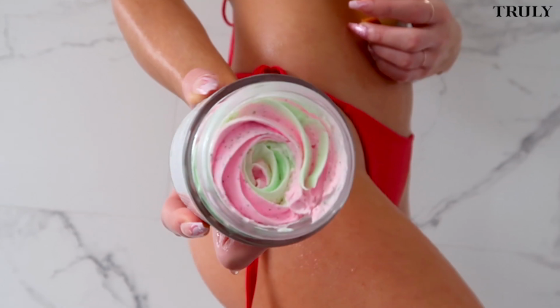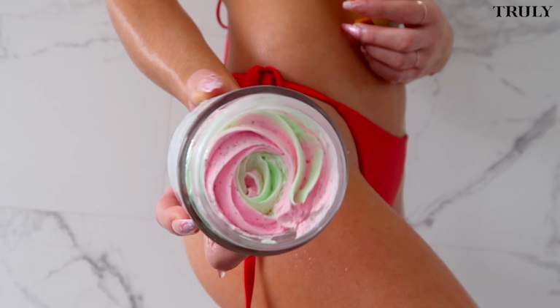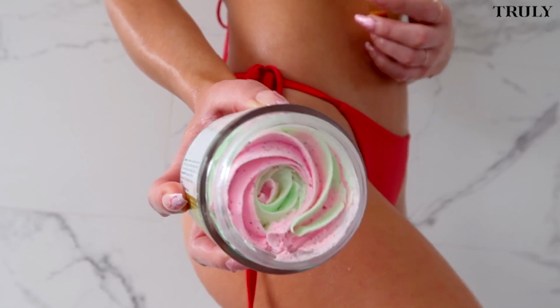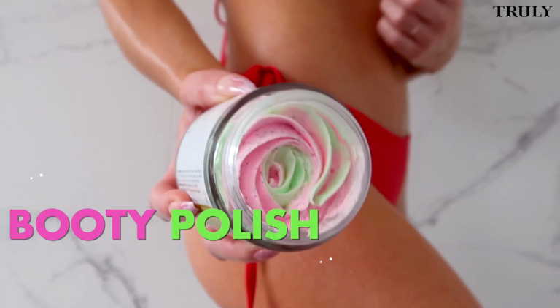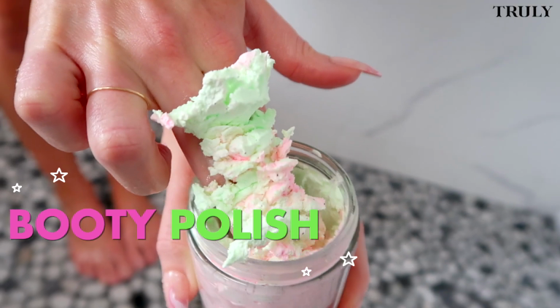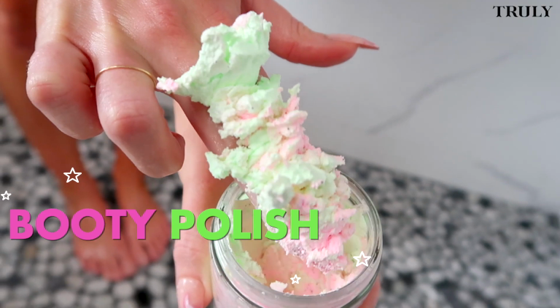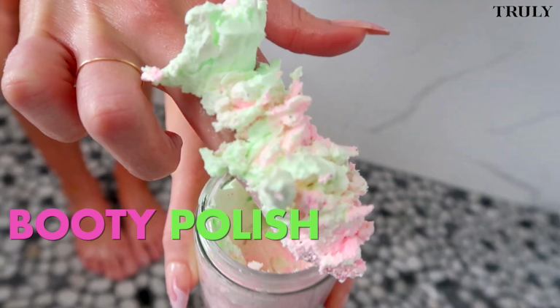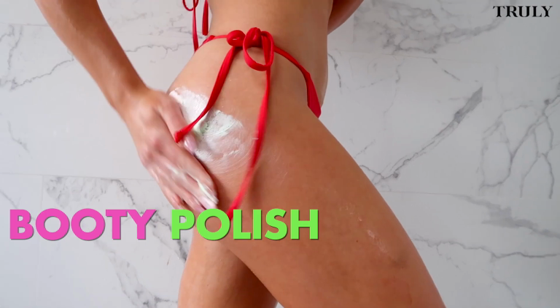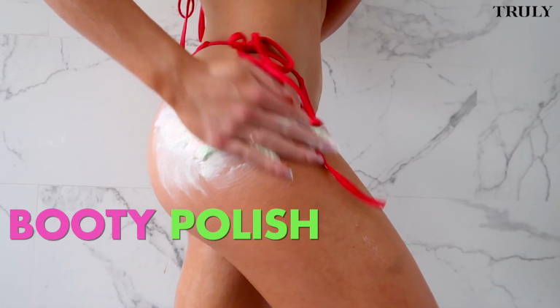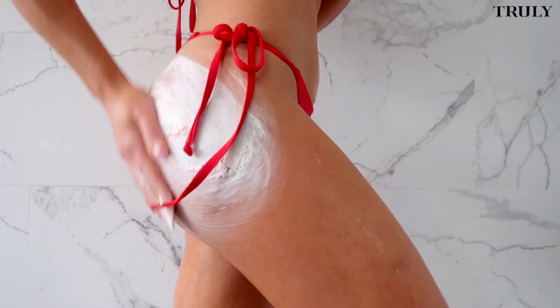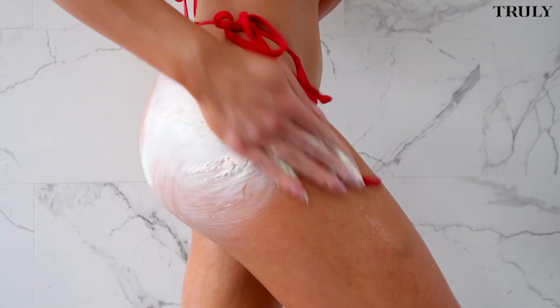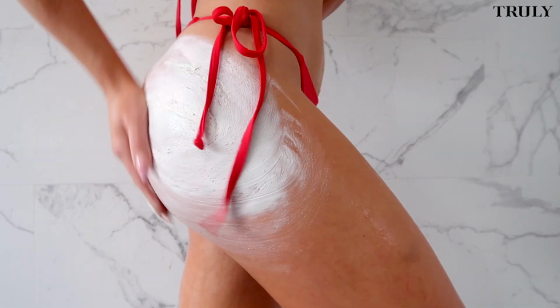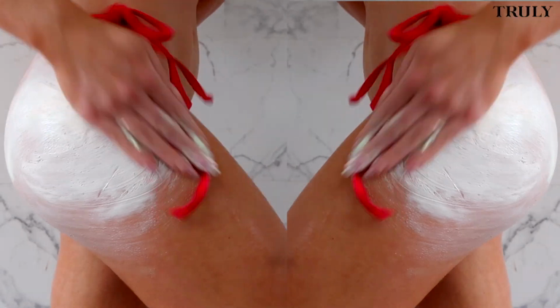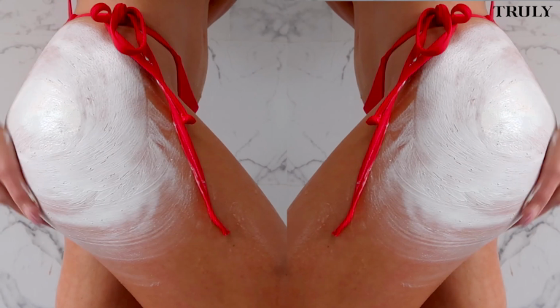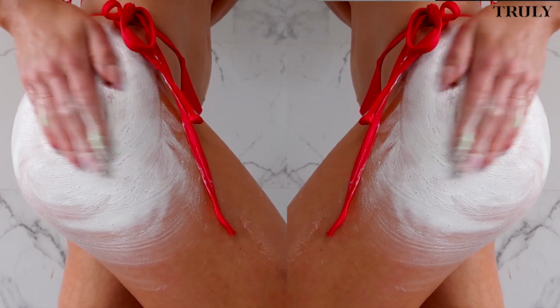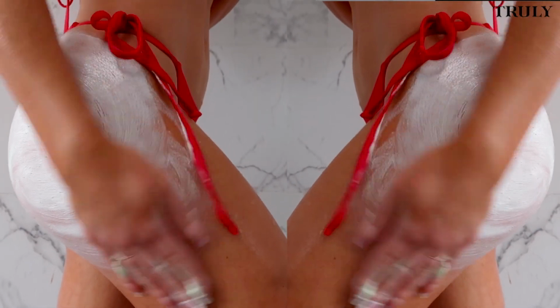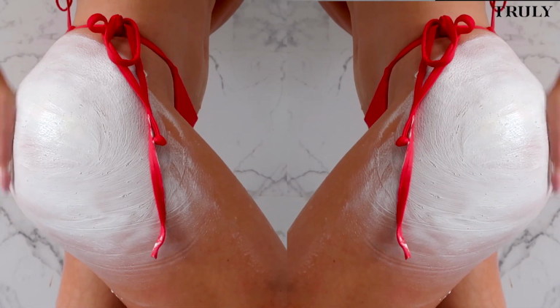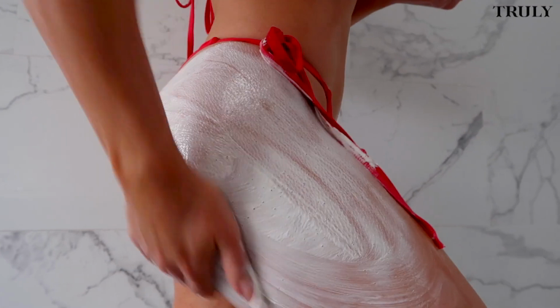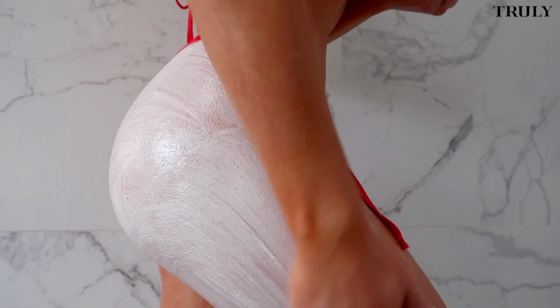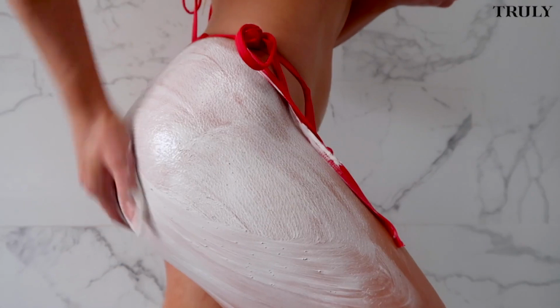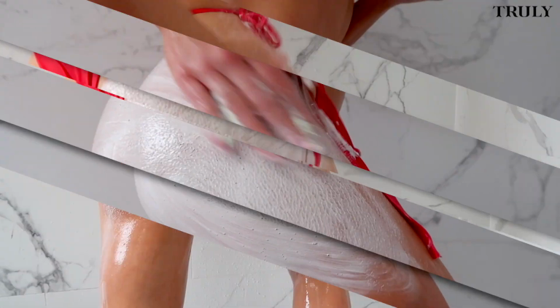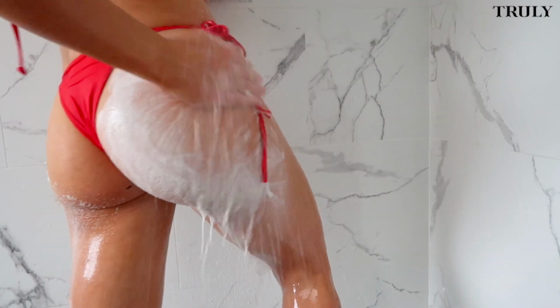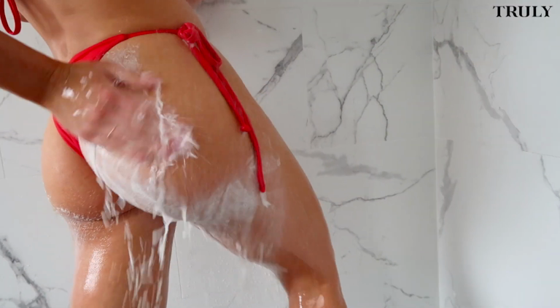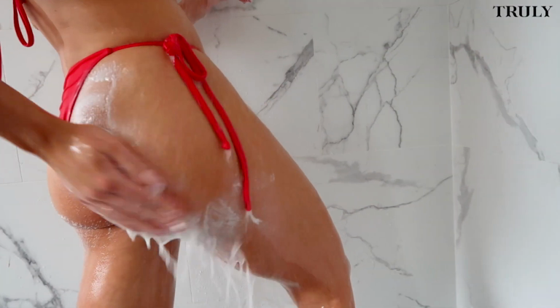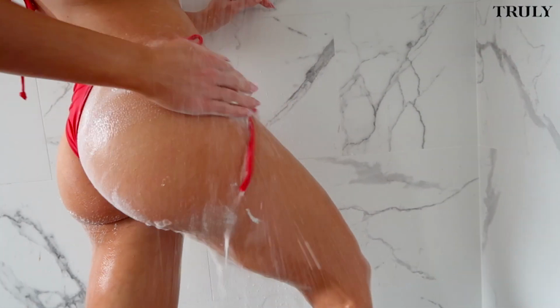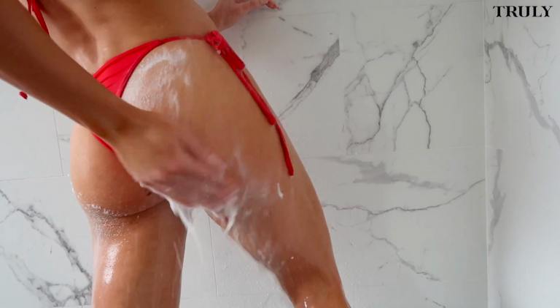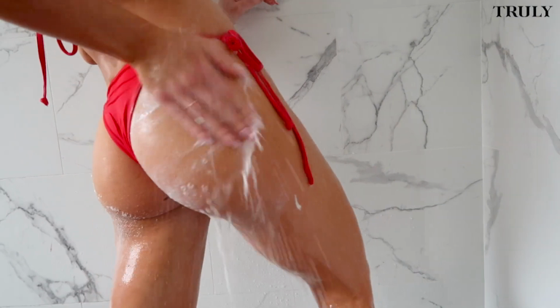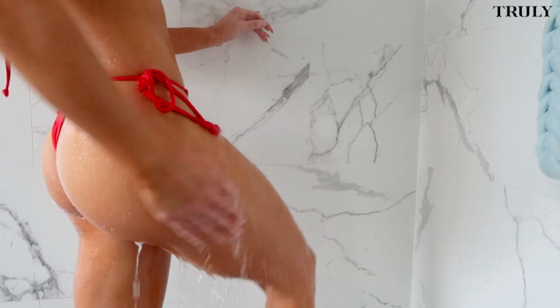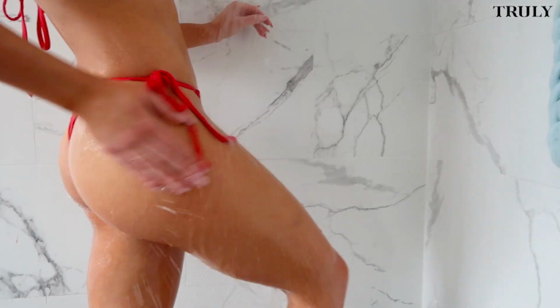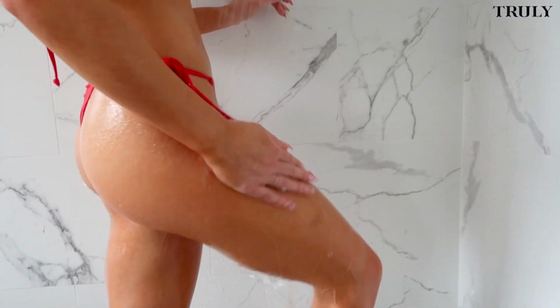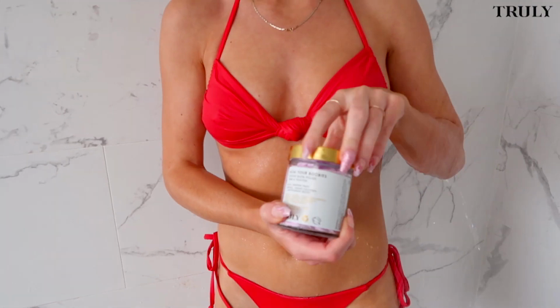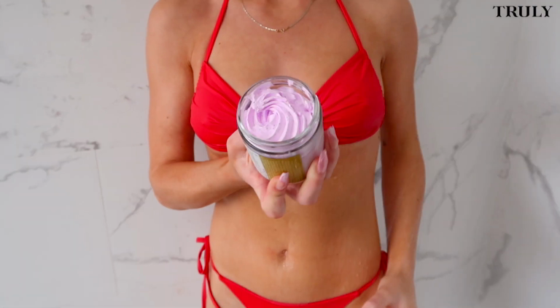Now to the fun stuff — booty polish. This is gonna help firm and tighten the tush. It's also helped me get rid of booty bumps. I have enough of those on my face, I don't need them on my butt. A little trick I learned is I leave it on my butt for a few minutes before I wash it off — kind of like a butt mask.